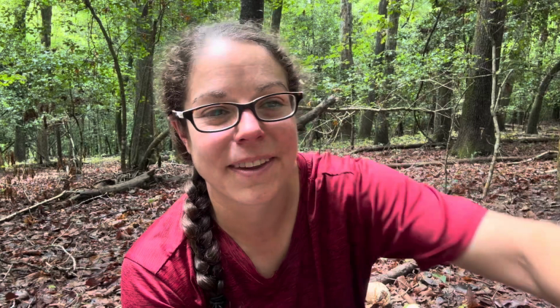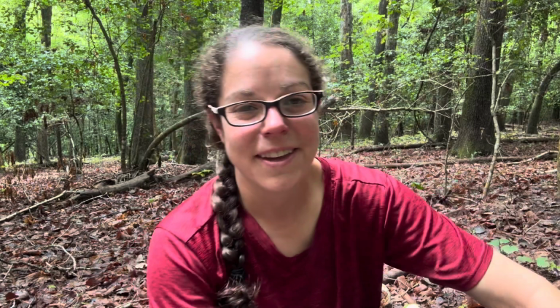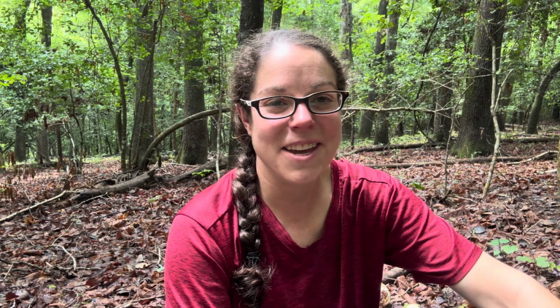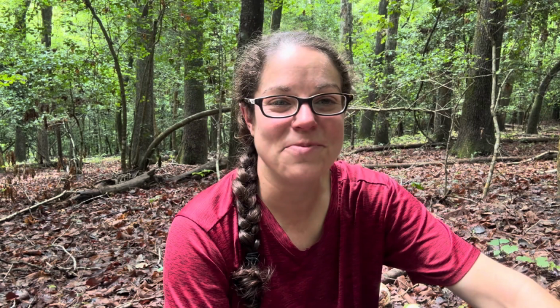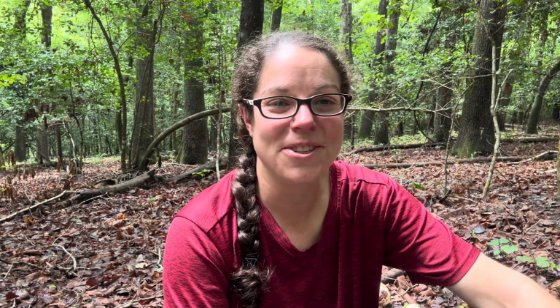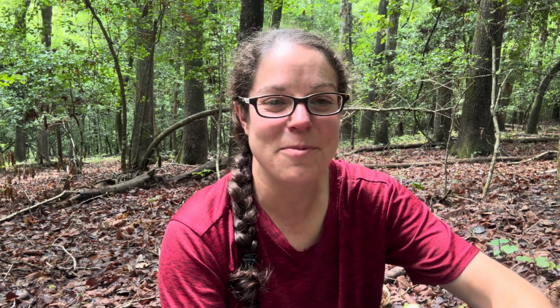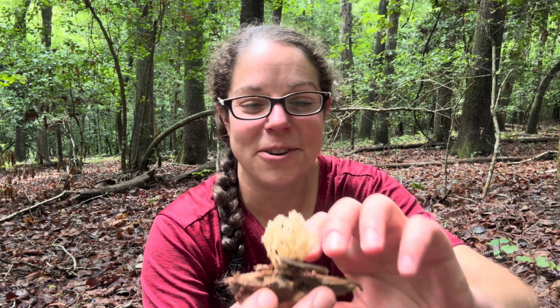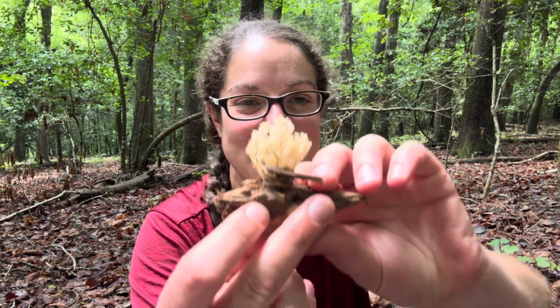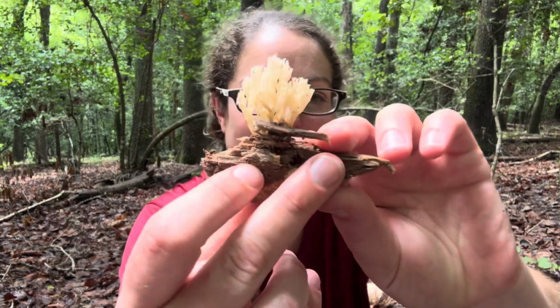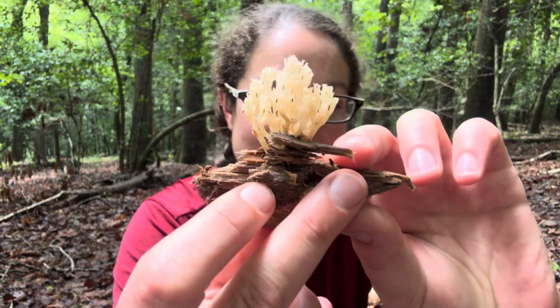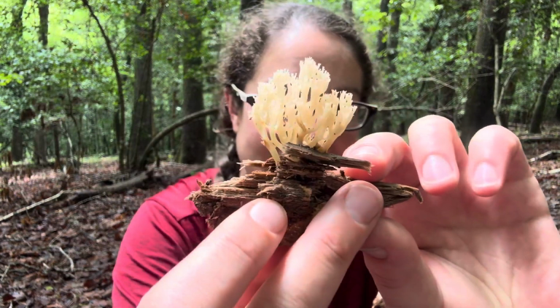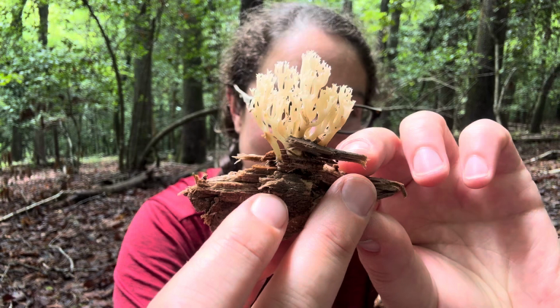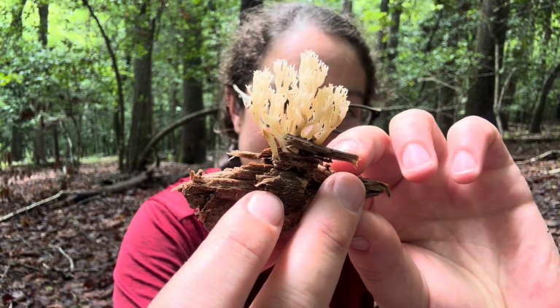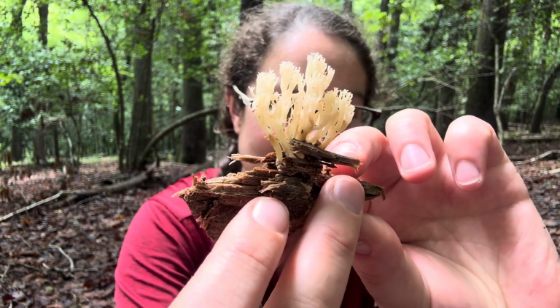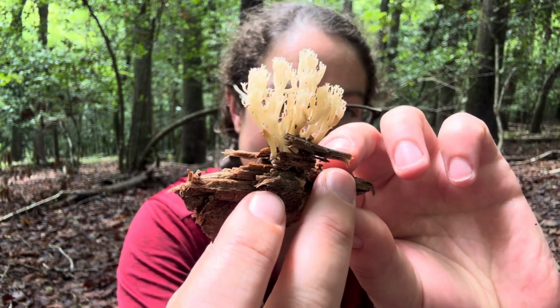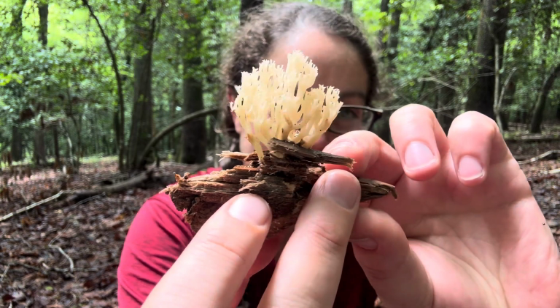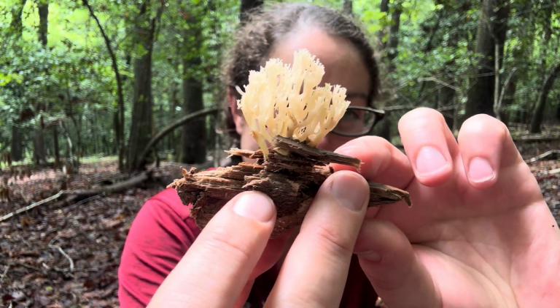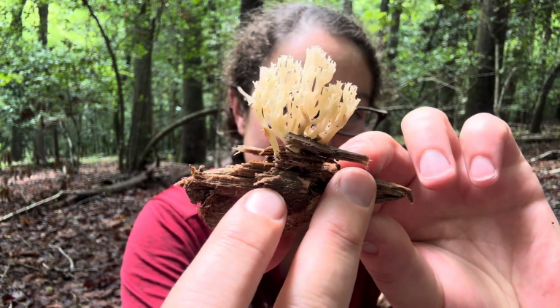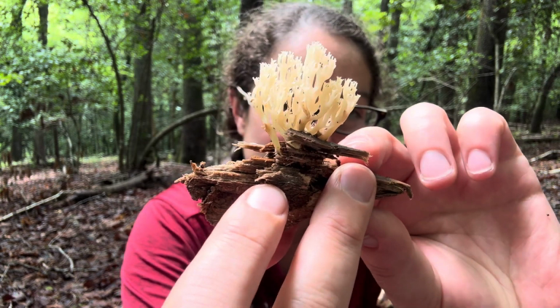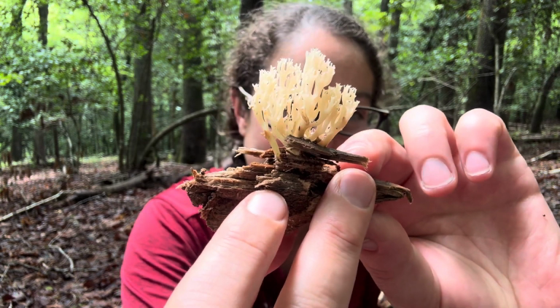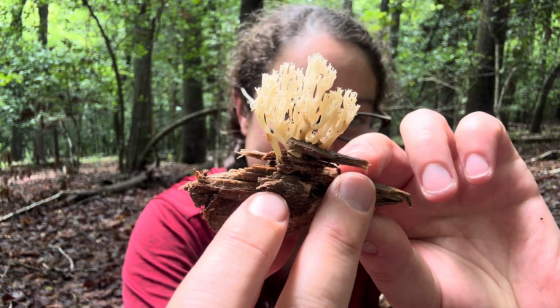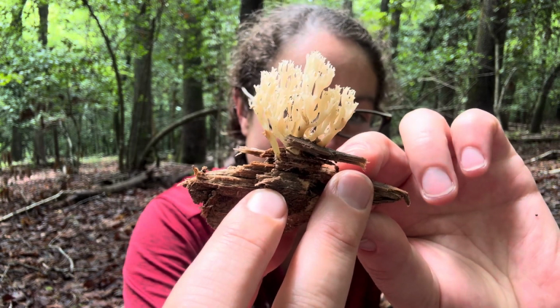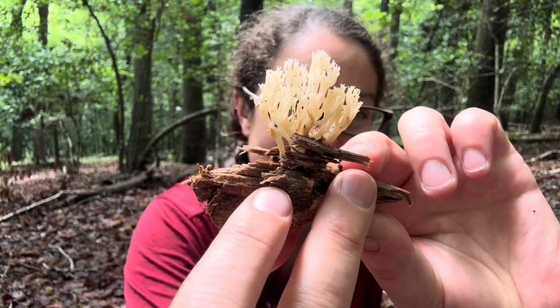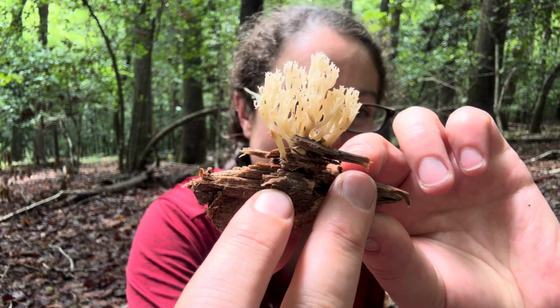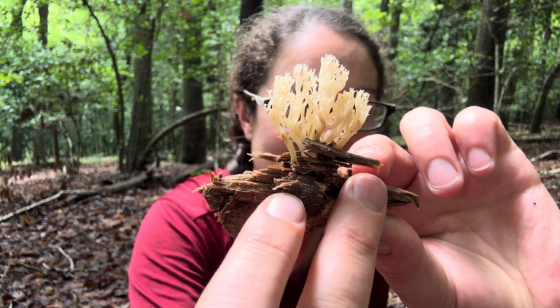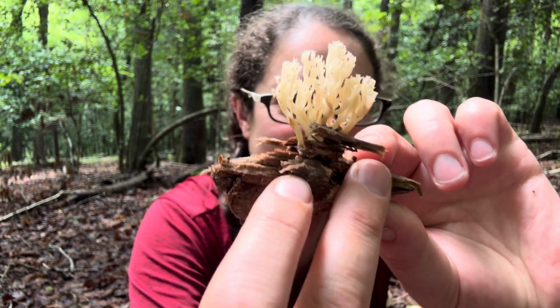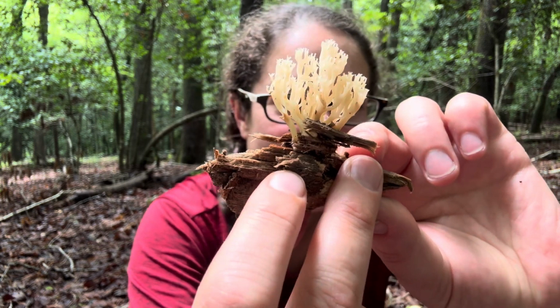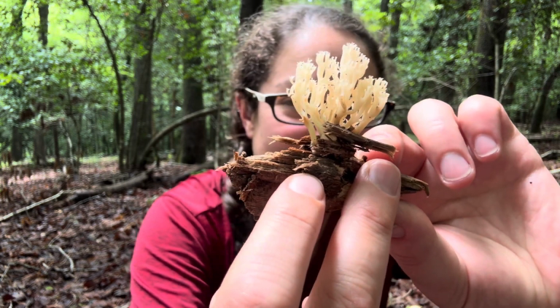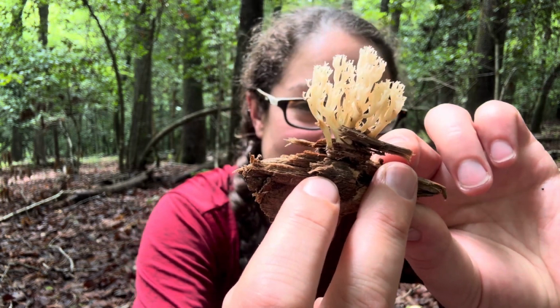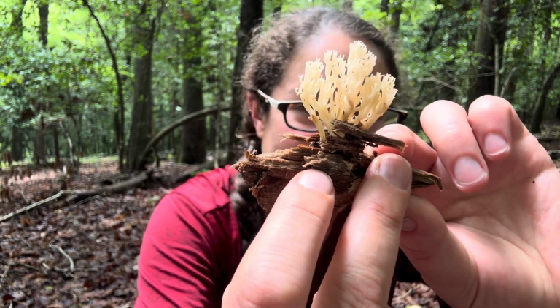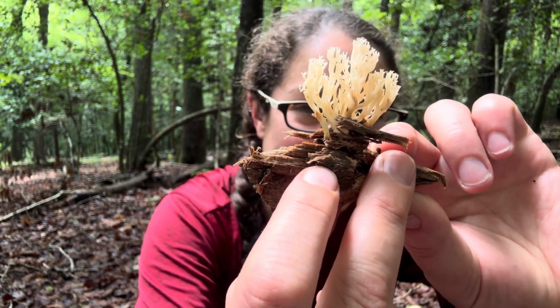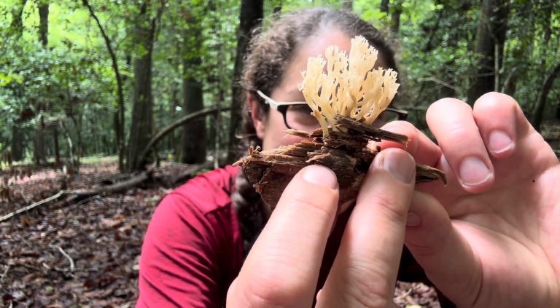Hey mushroom nerds, it's Anna McHugh. It has been very dry in my part of the South, but I want to share with you a number of mushrooms that I found today, starting with one of my favorite edible mushrooms.